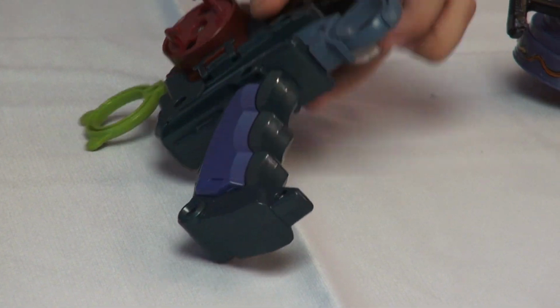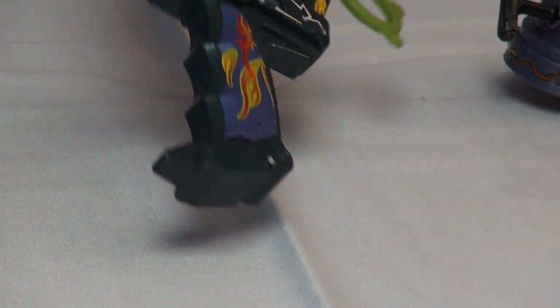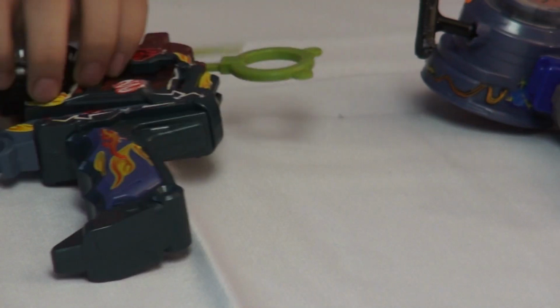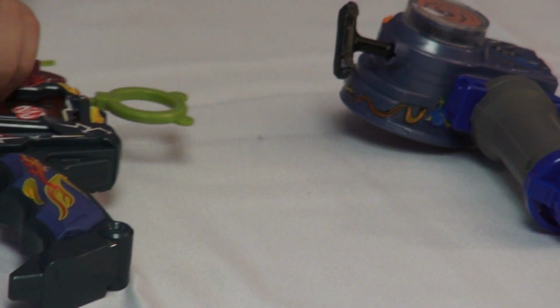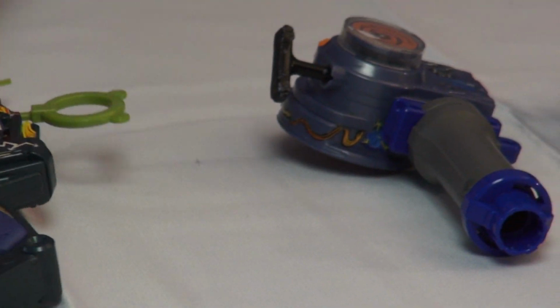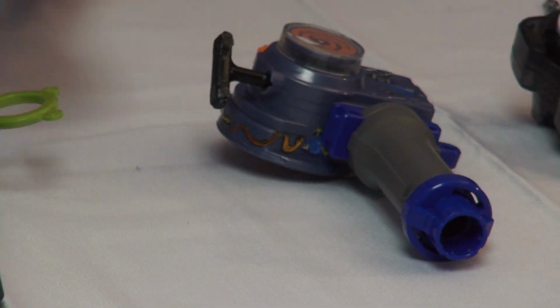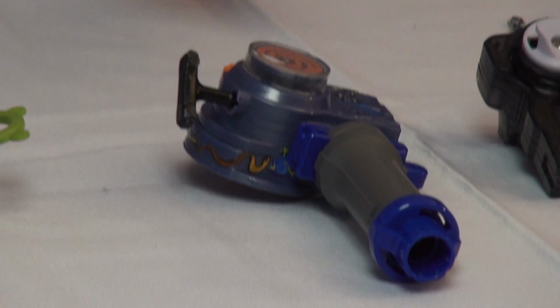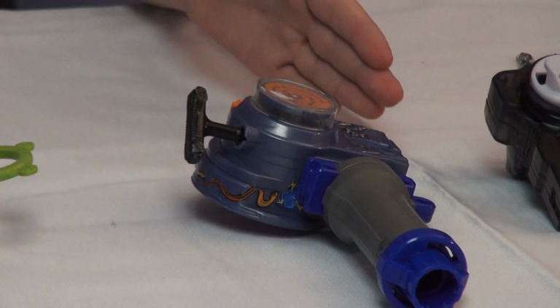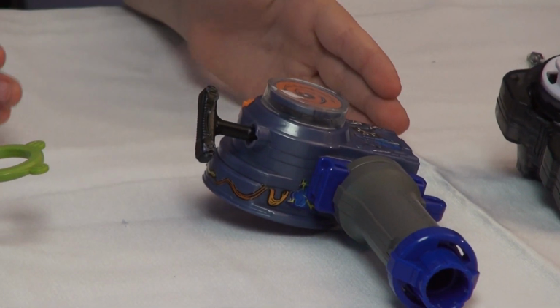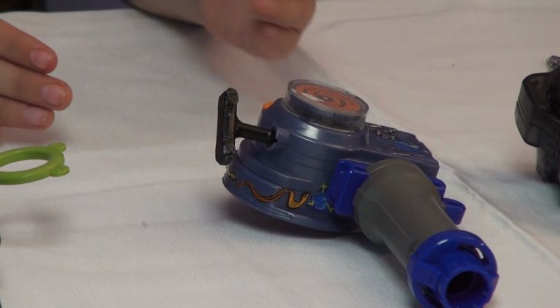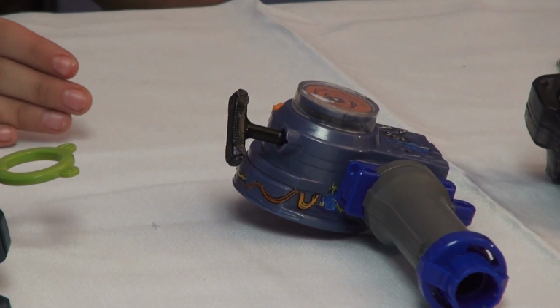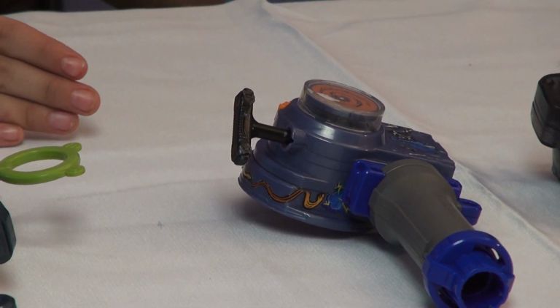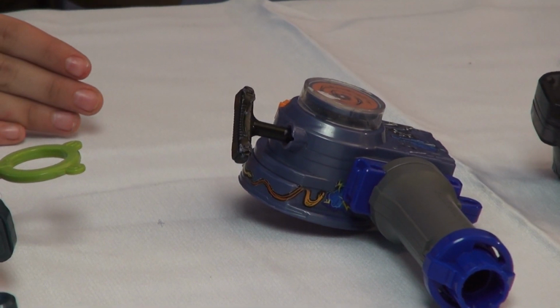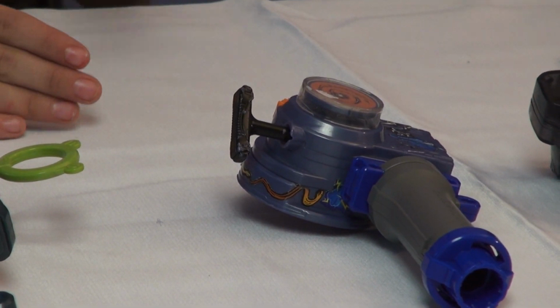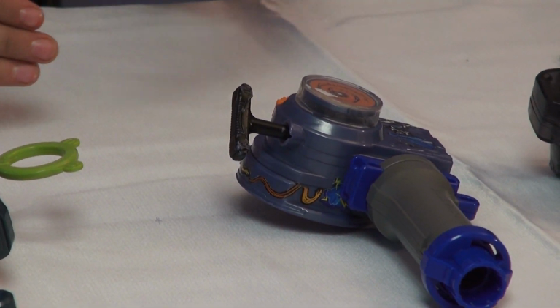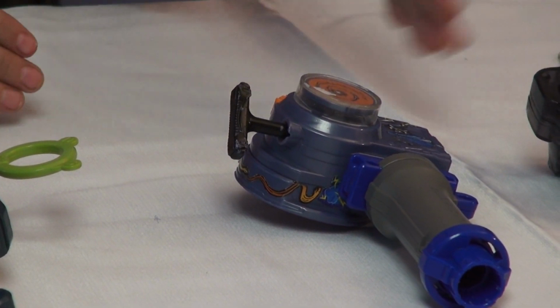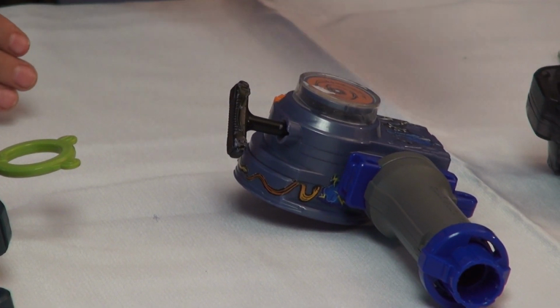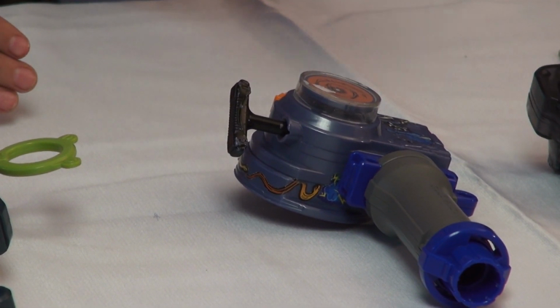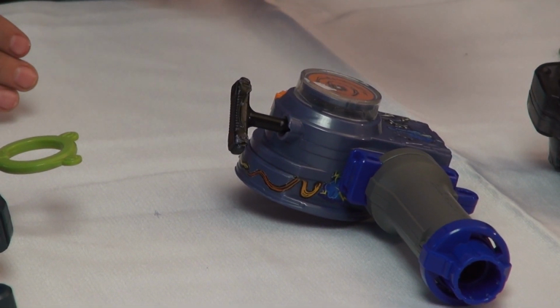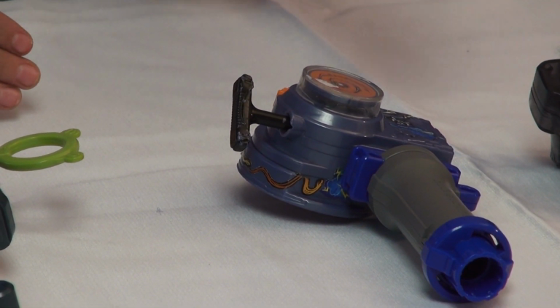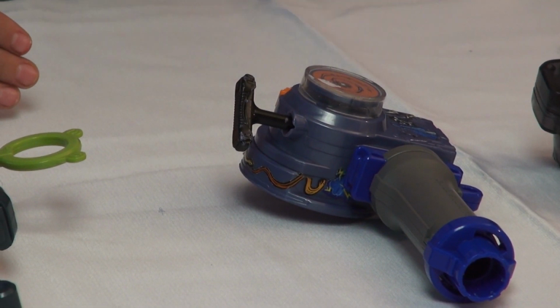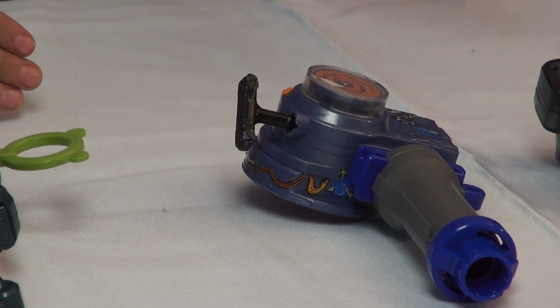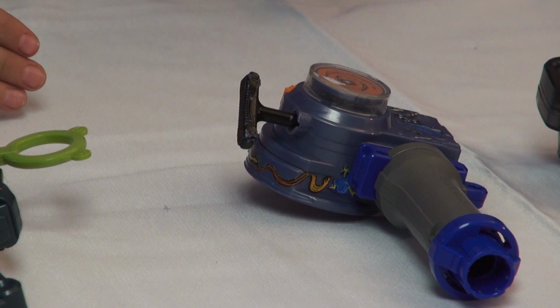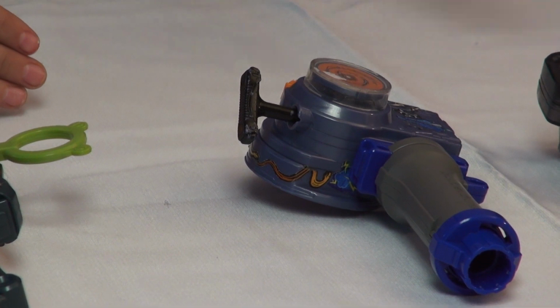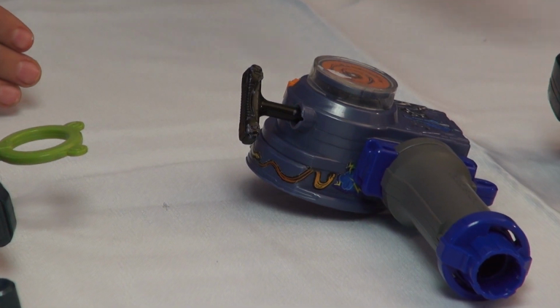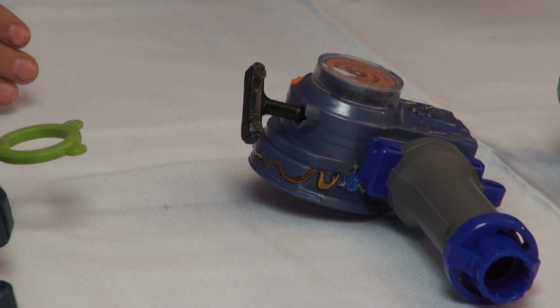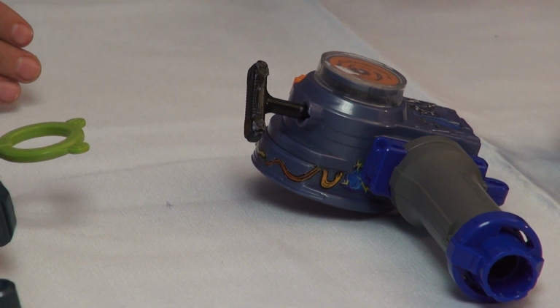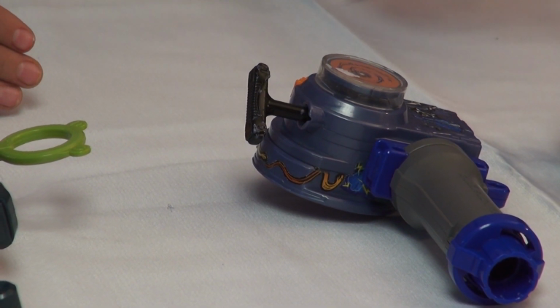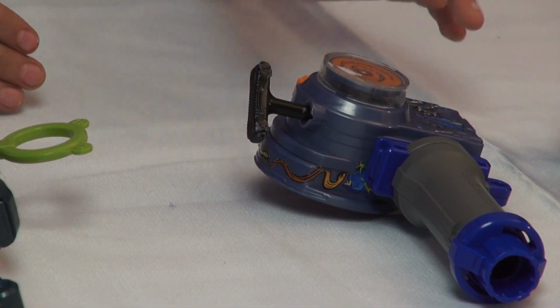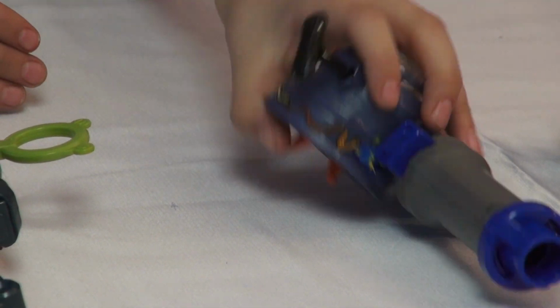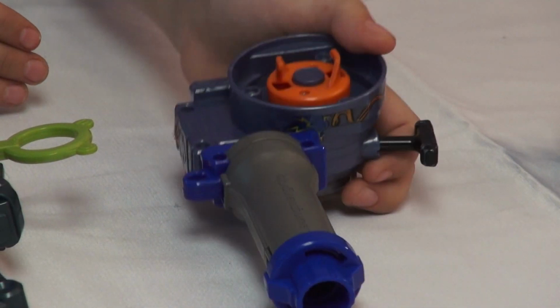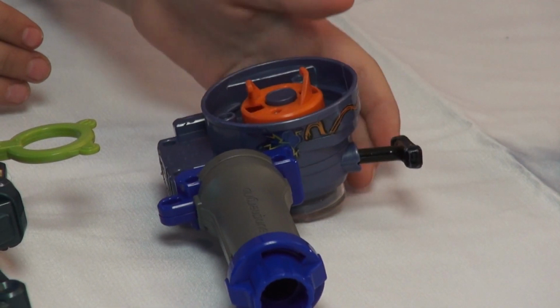And now the next one is the Rev-It-Up Launcher. This one is my favorite because it increases the rotation when you launch it and you'll have a really great launch. And here's the back of it.